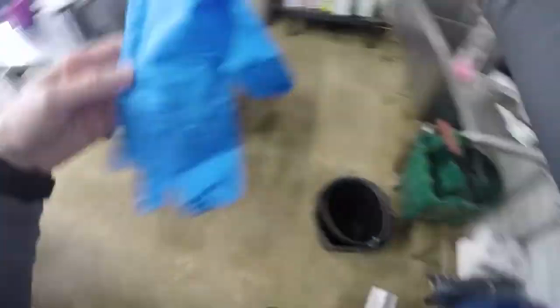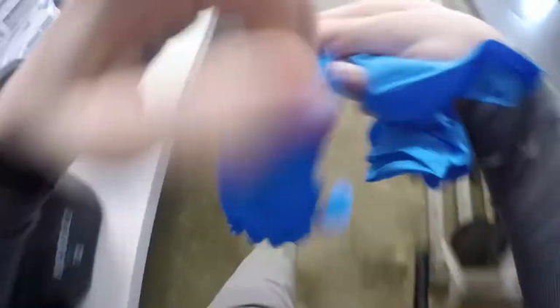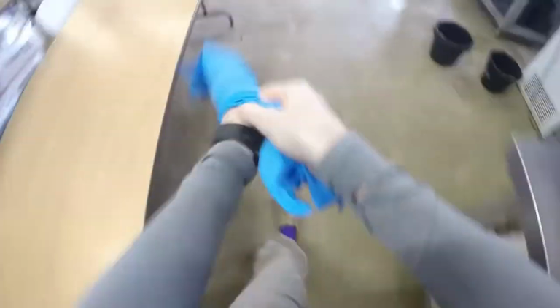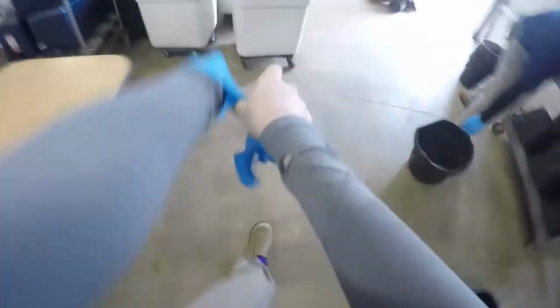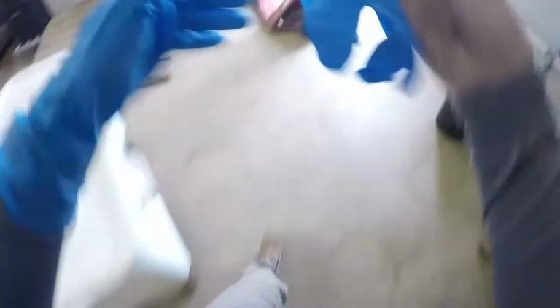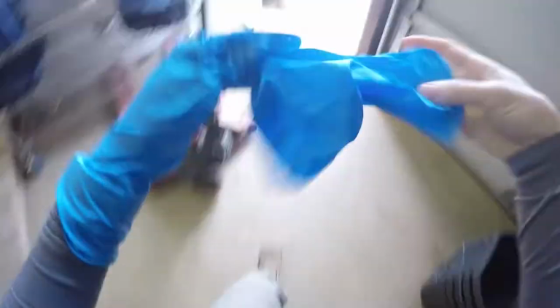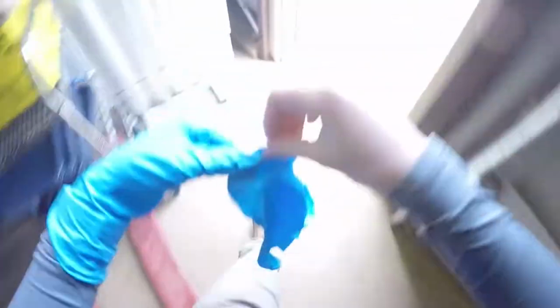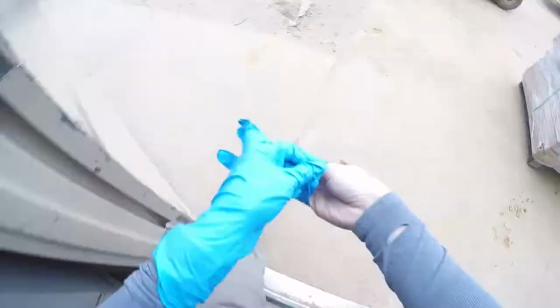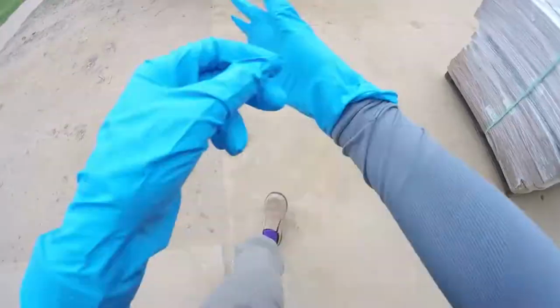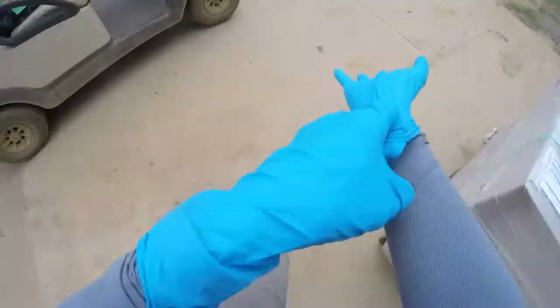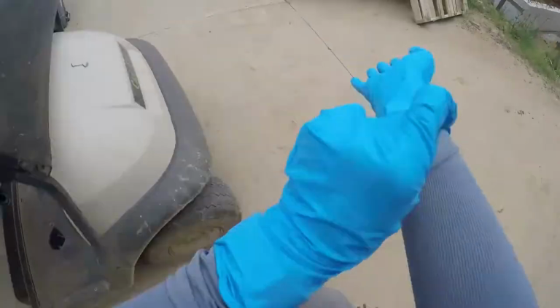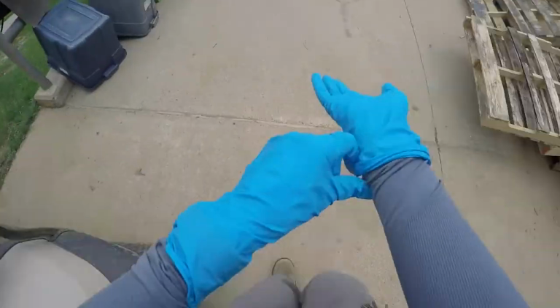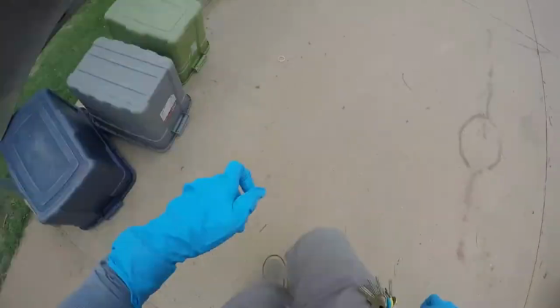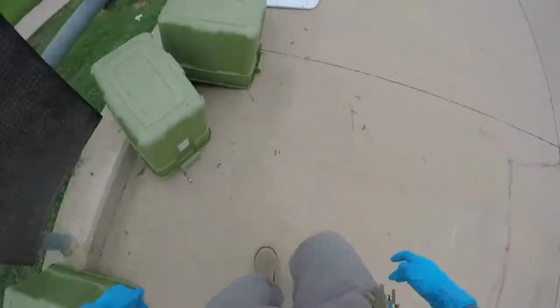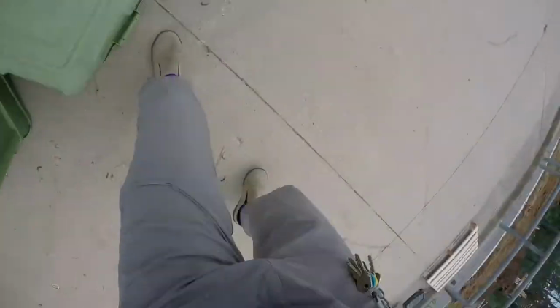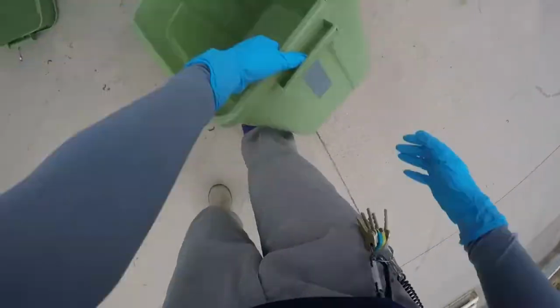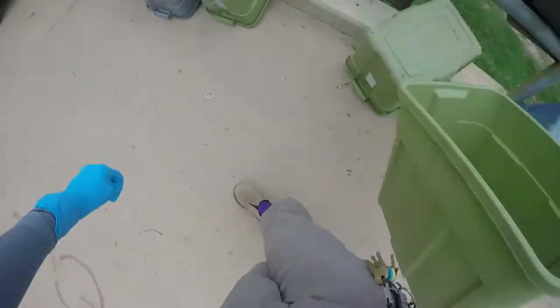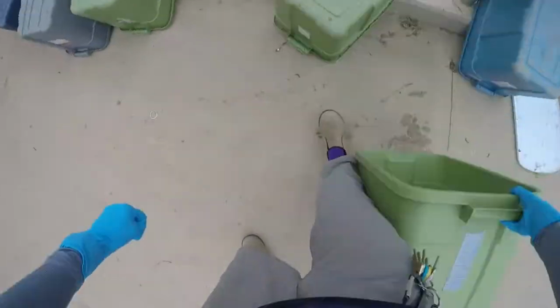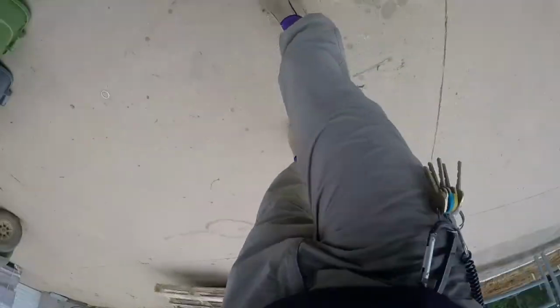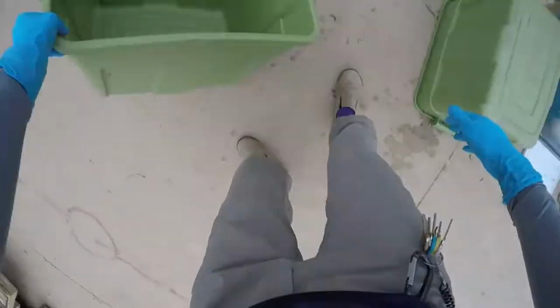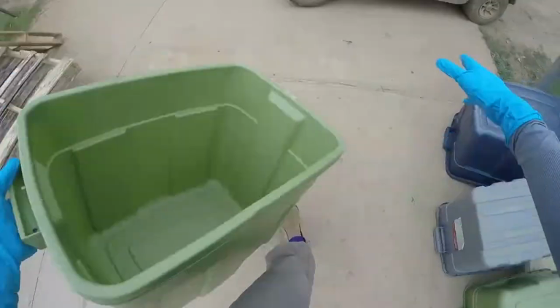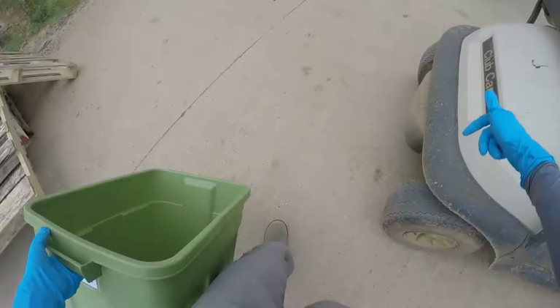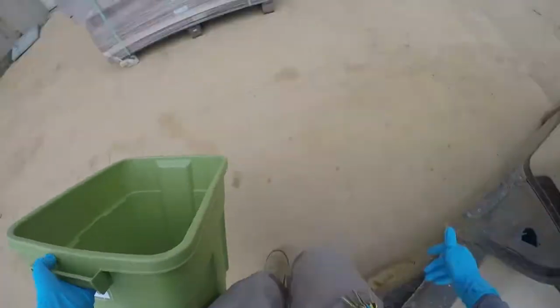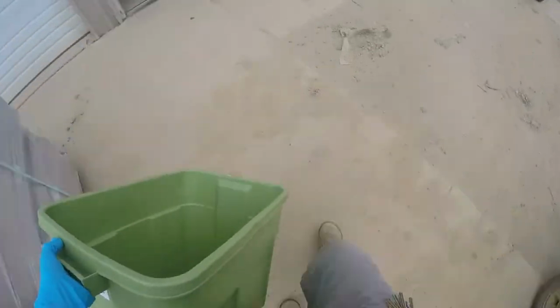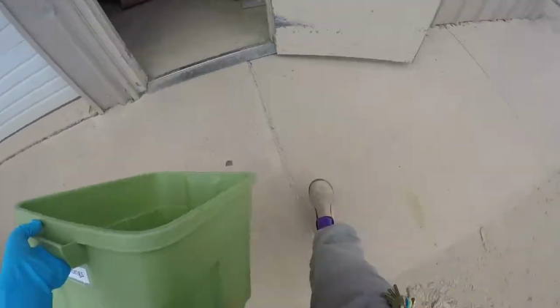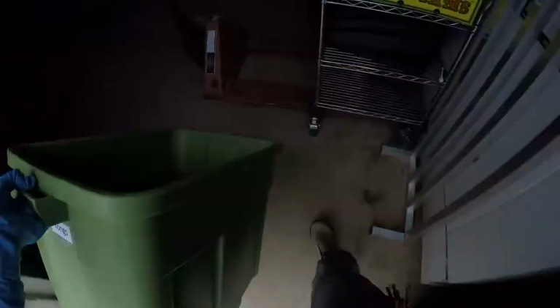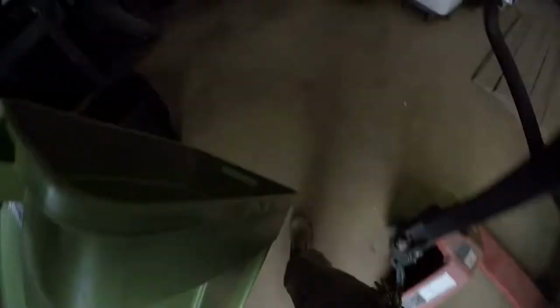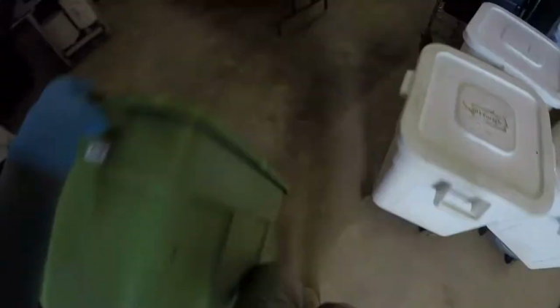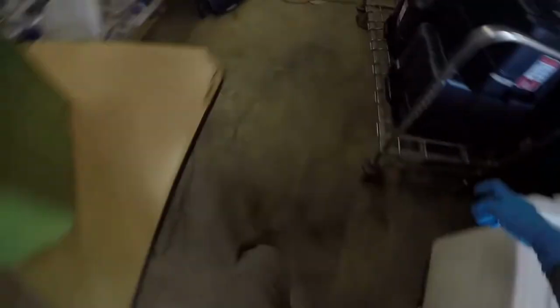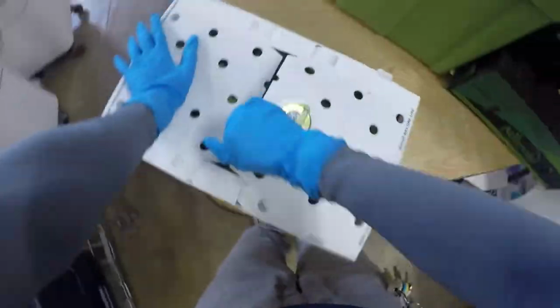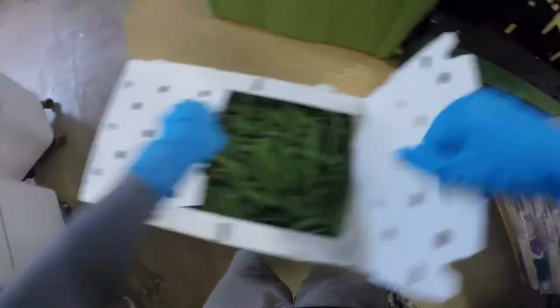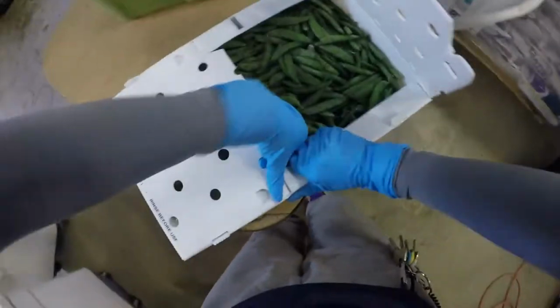I need a good bin to put the forage in, so I'll go outside and grab one of those and we'll get started. We actually ordered ahead and got some snap peas, and that's going to be like the base of our forage today.